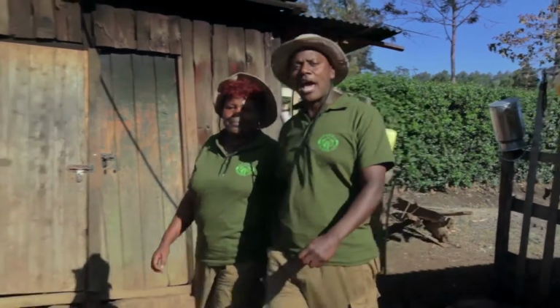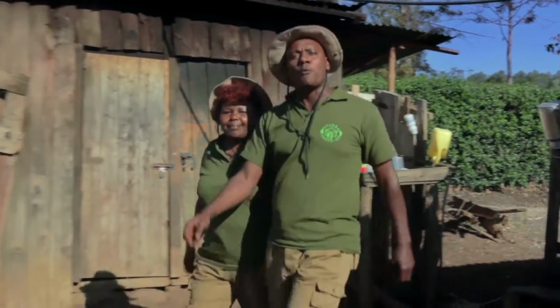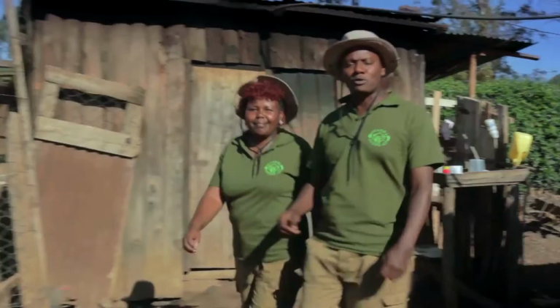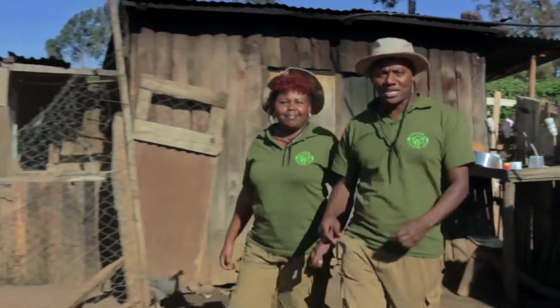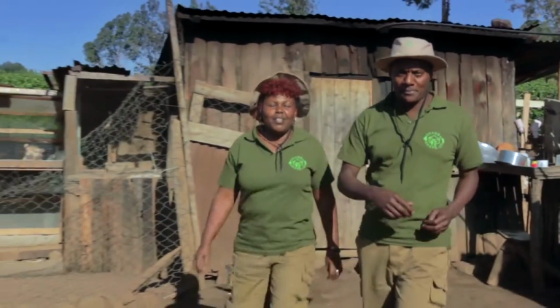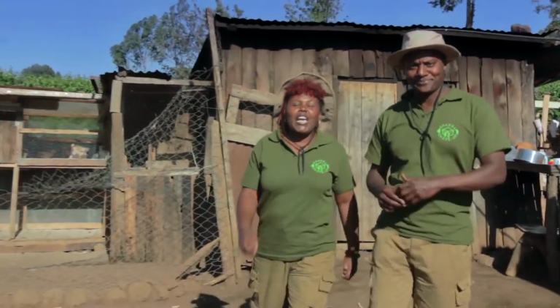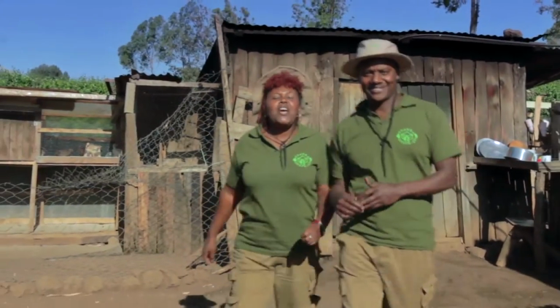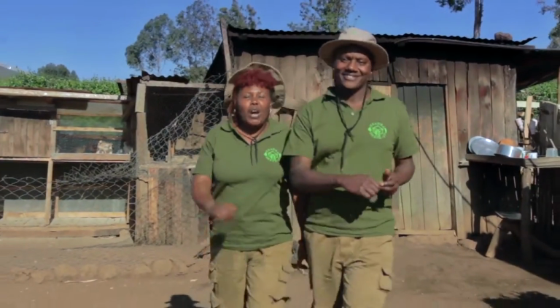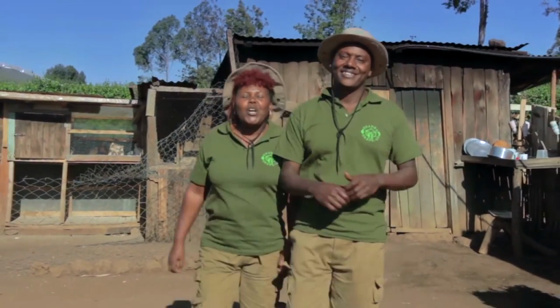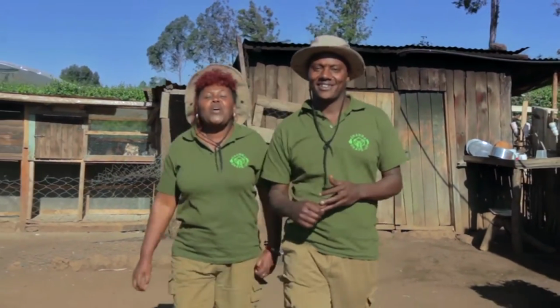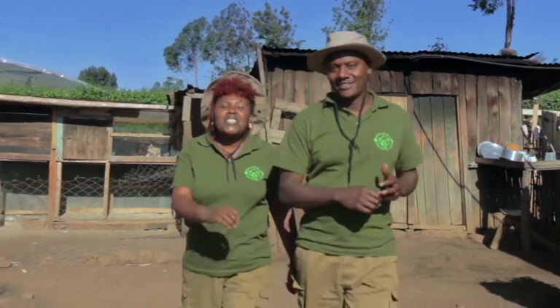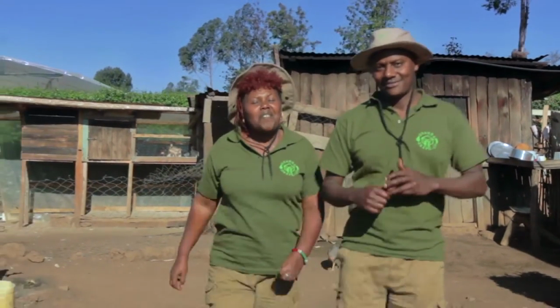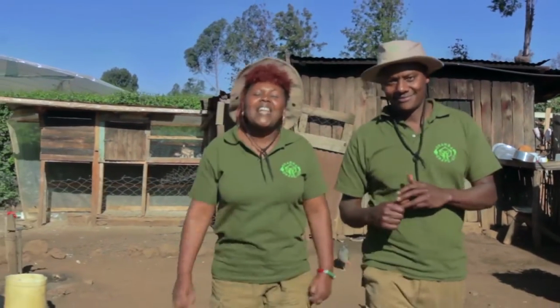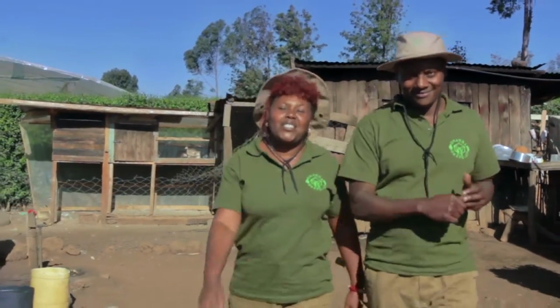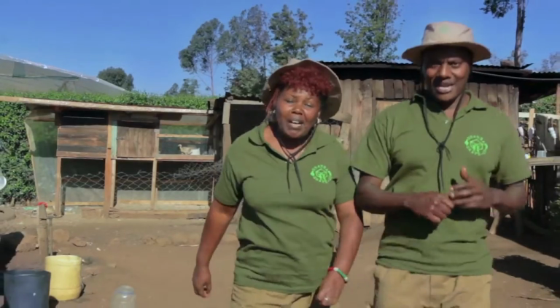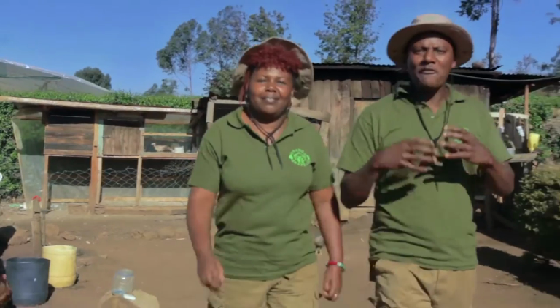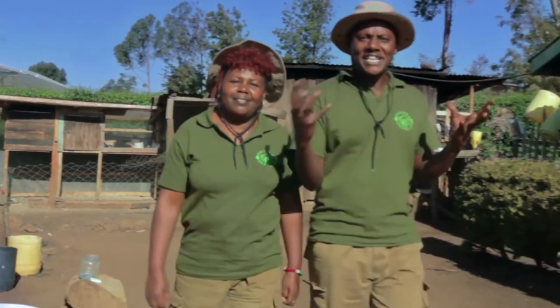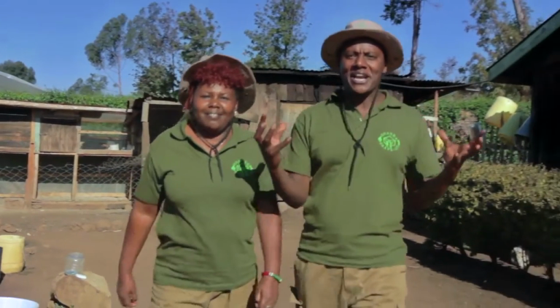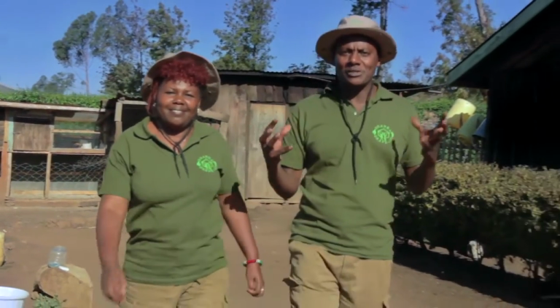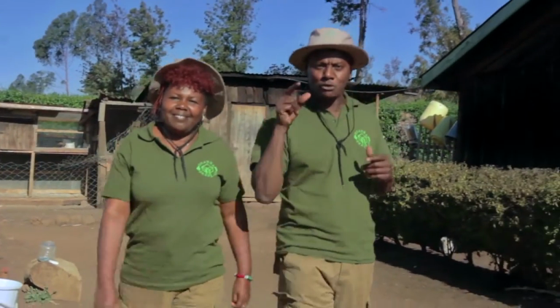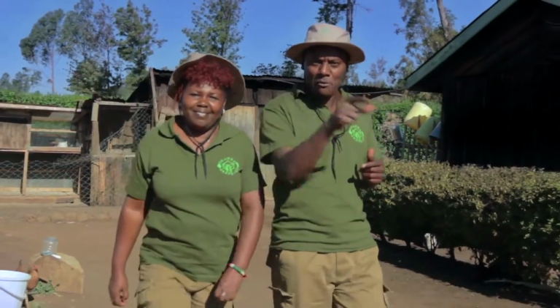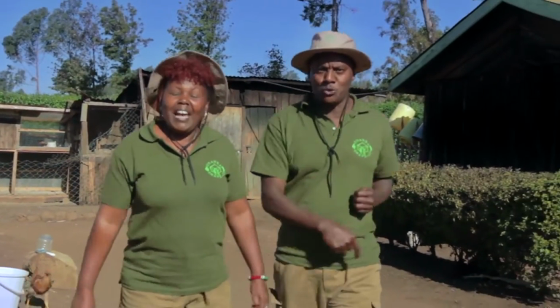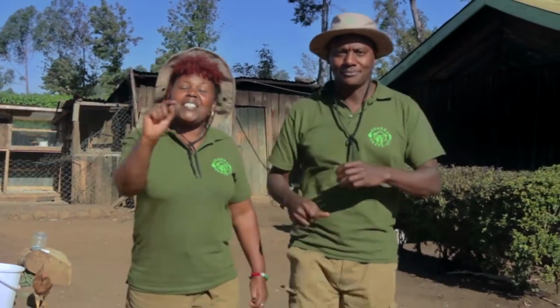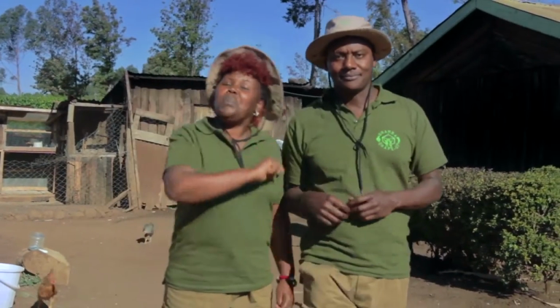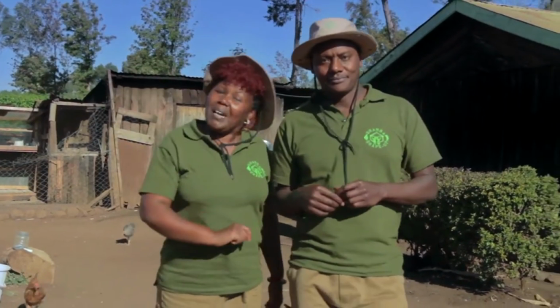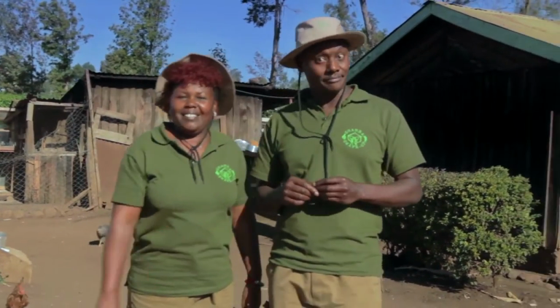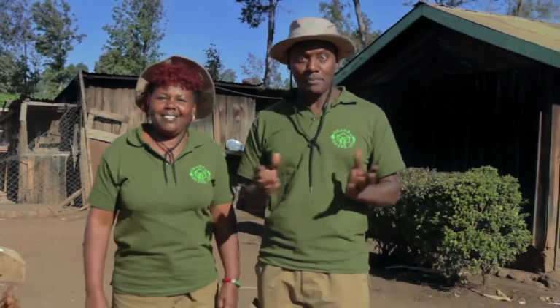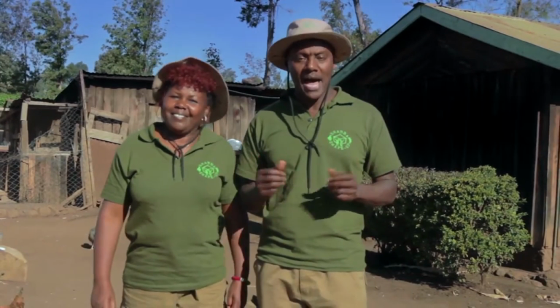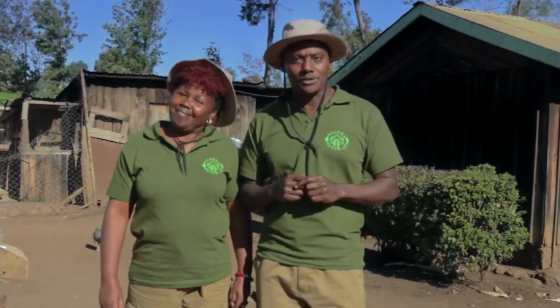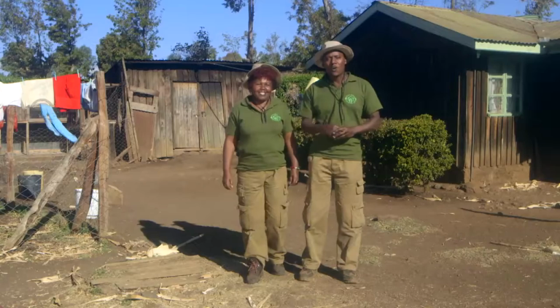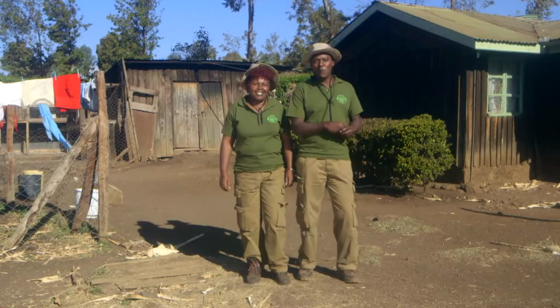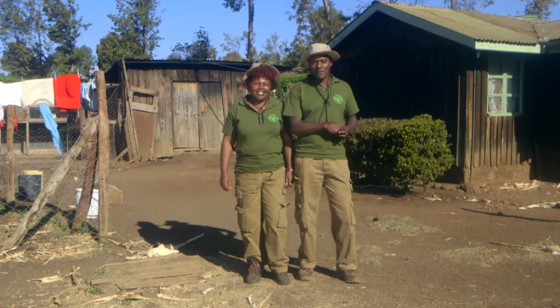Hello and welcome to Shamba Shape Up! Today we are in Meru County where we are visiting Stephen and Agnes' Shambas. We have exciting new ideas we'd like to share with you — ideas that could make you money! So let's go meet the farmers.